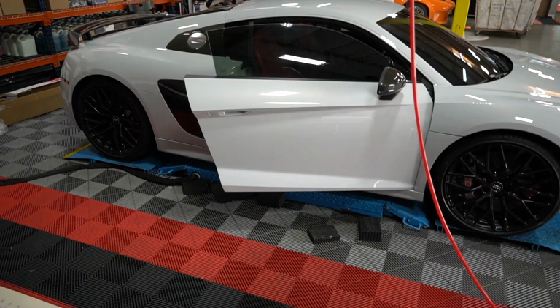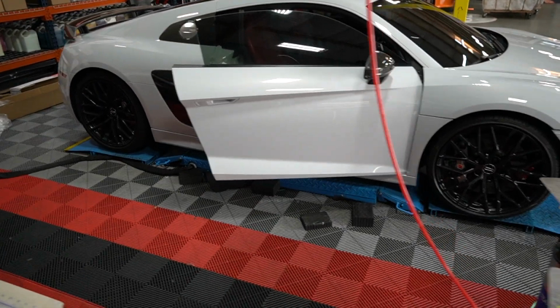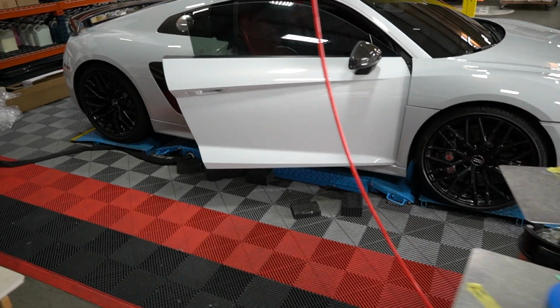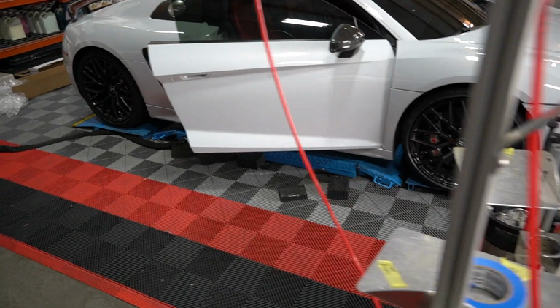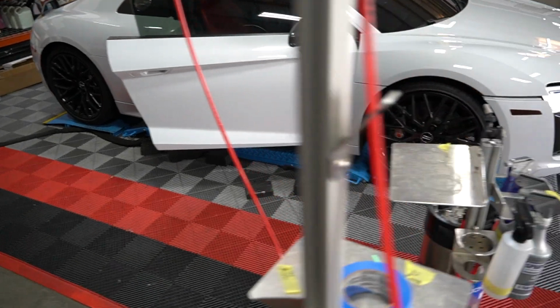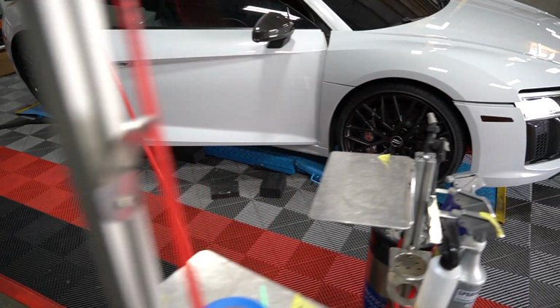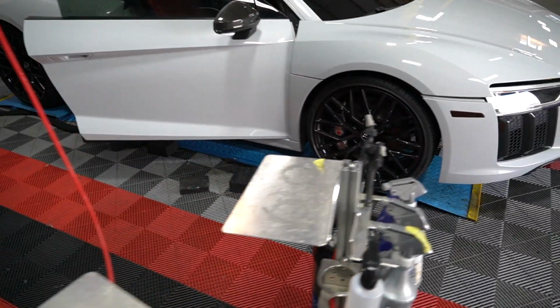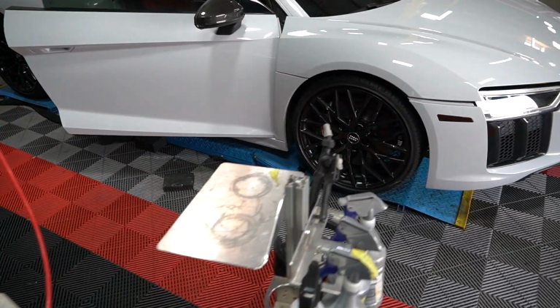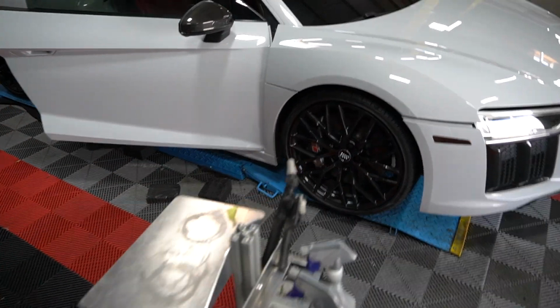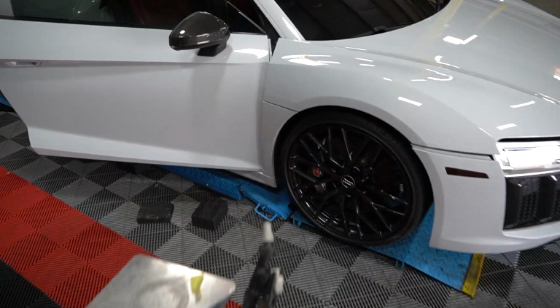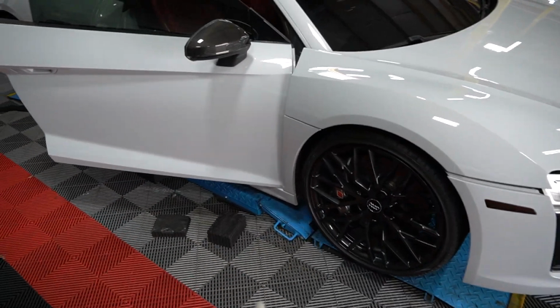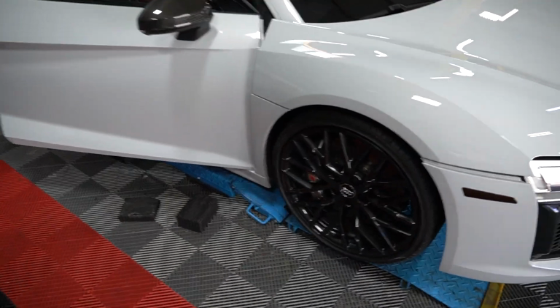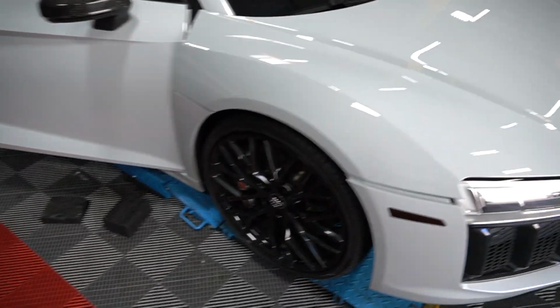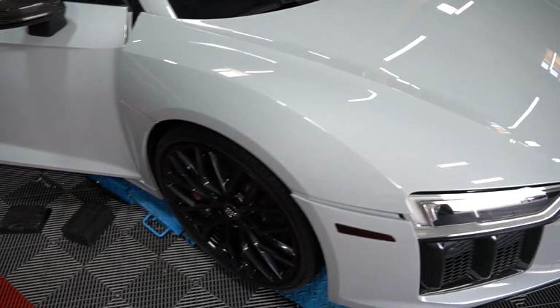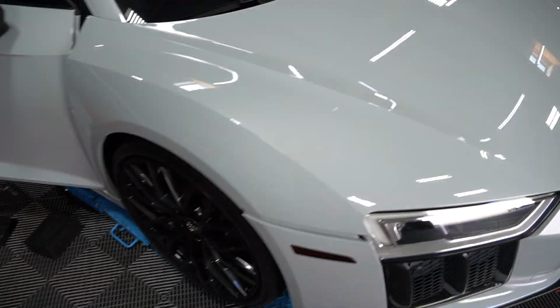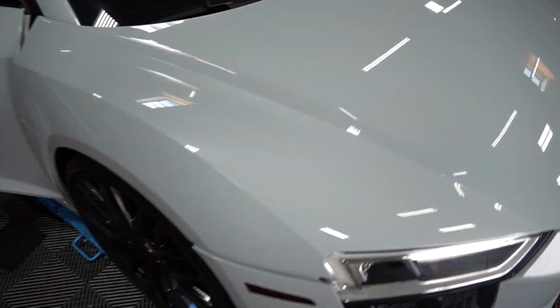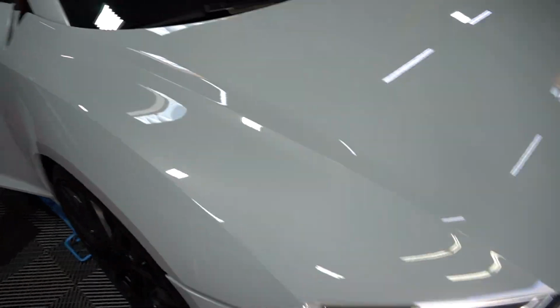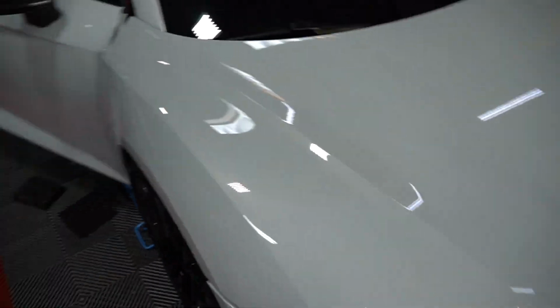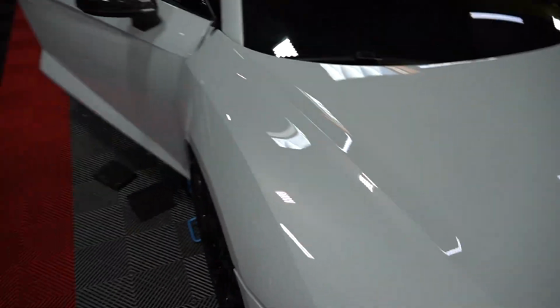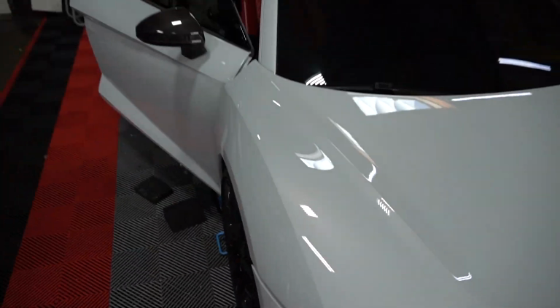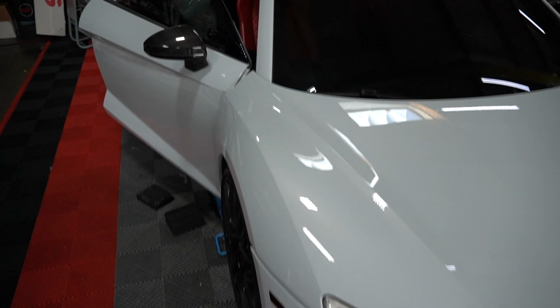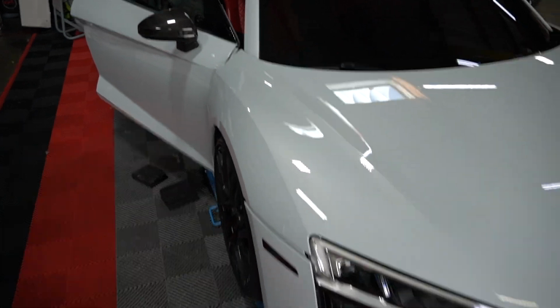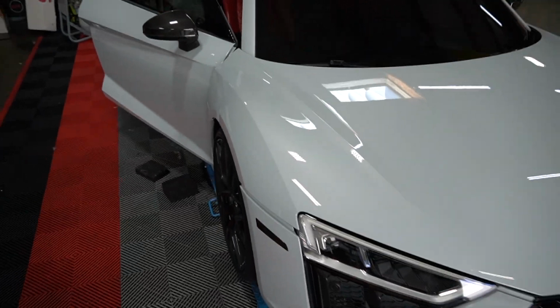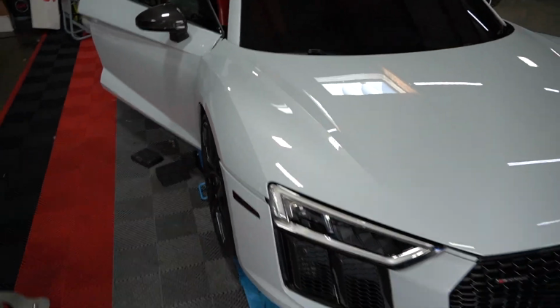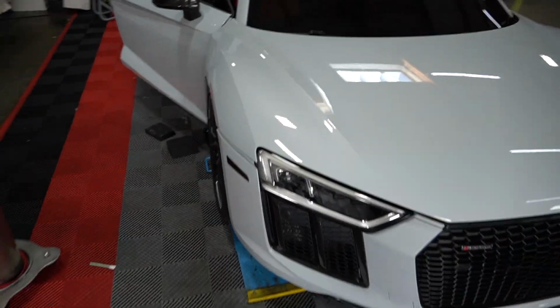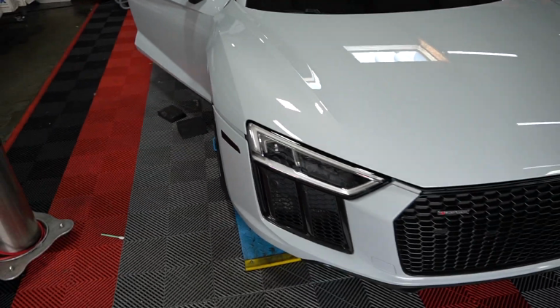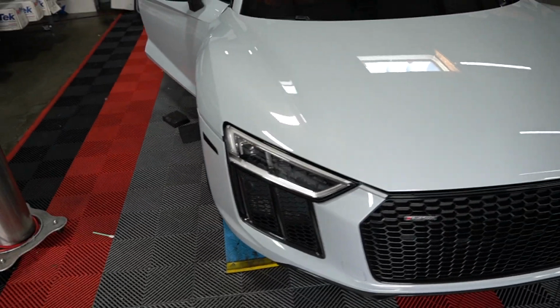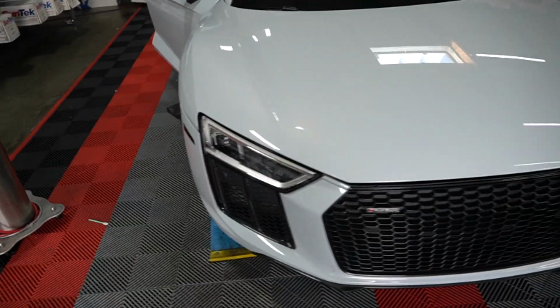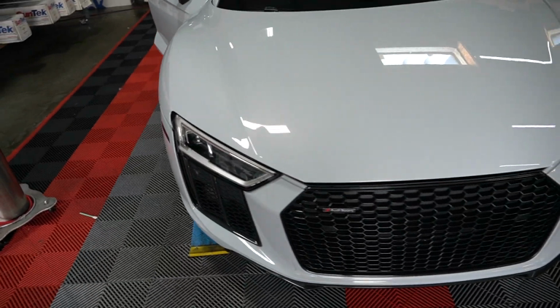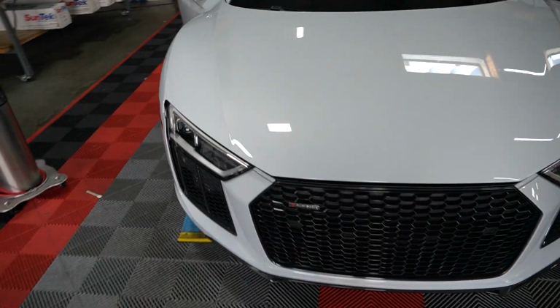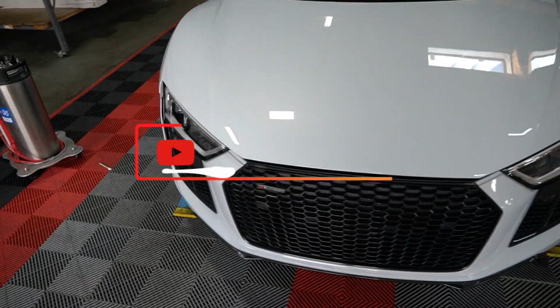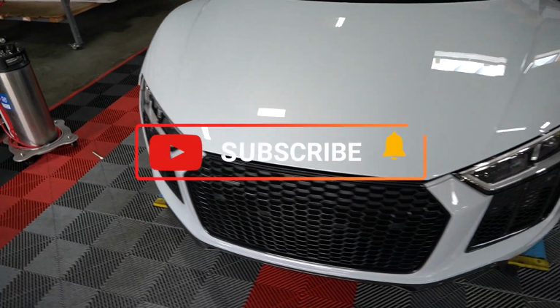This is a full body wrap of stealth, so it's gonna become a matte finish instead of a gloss finish. It's gonna be an epic weekly buff. Stay tuned.